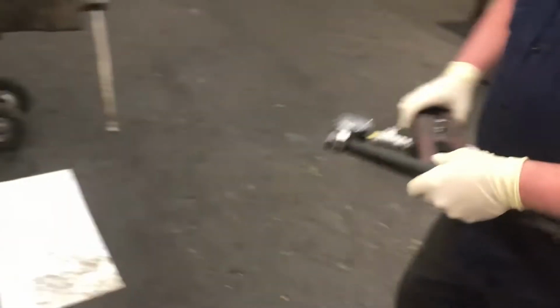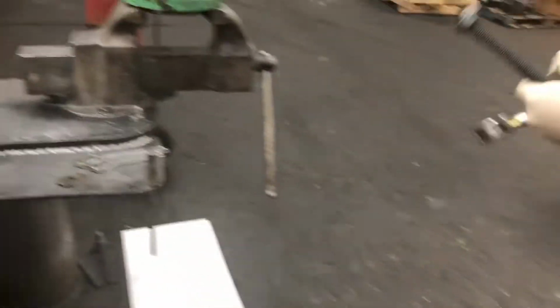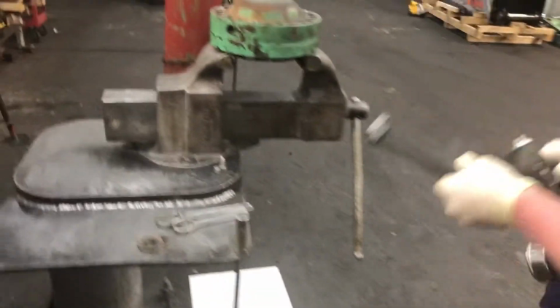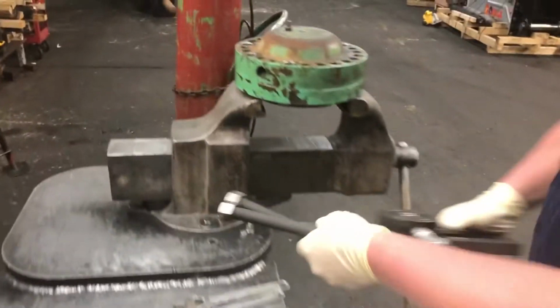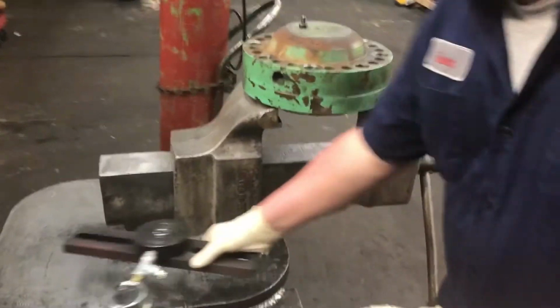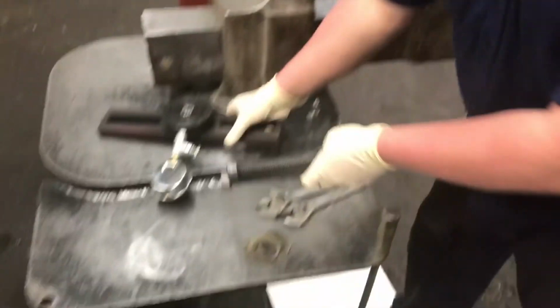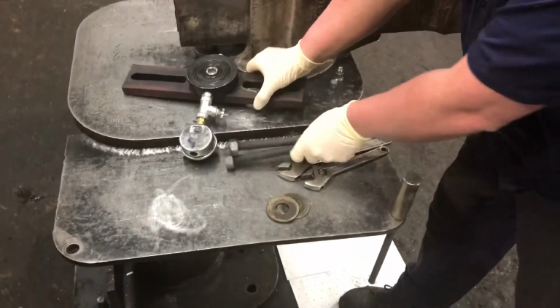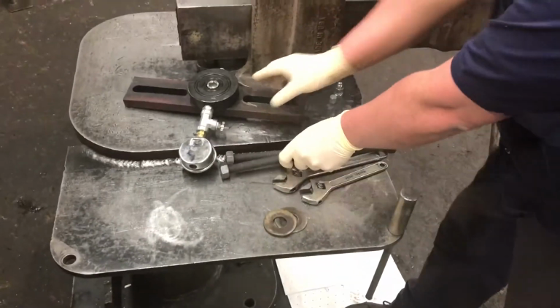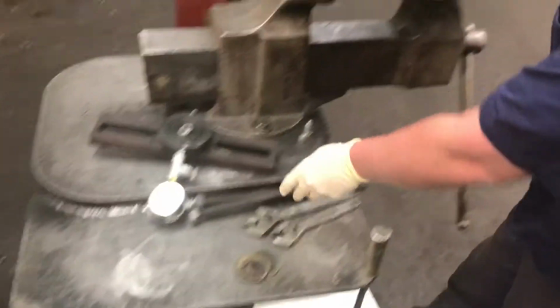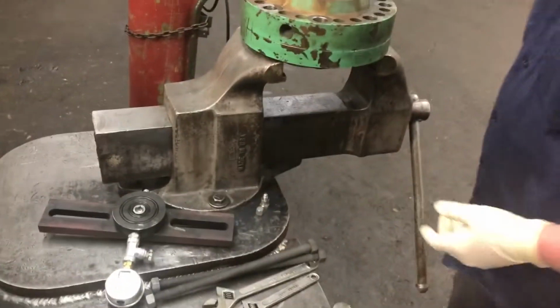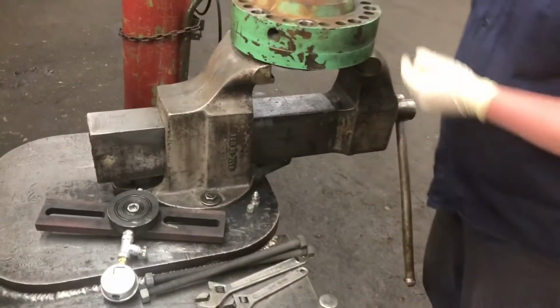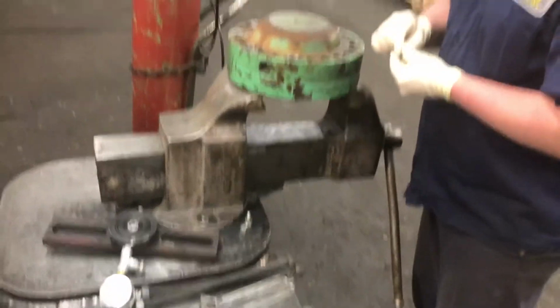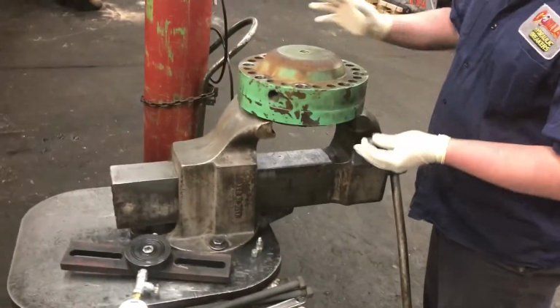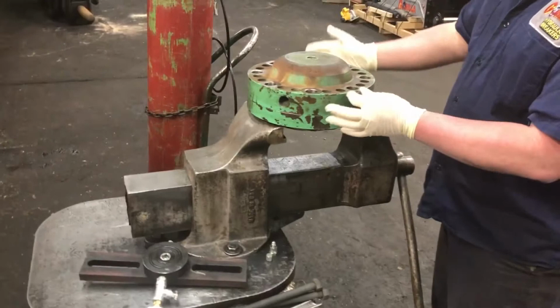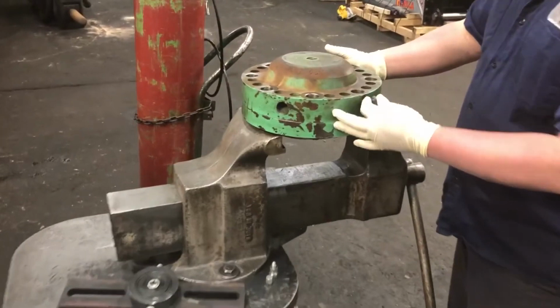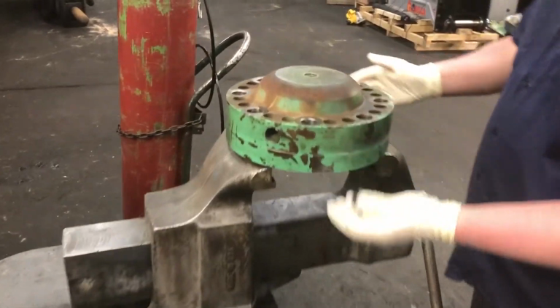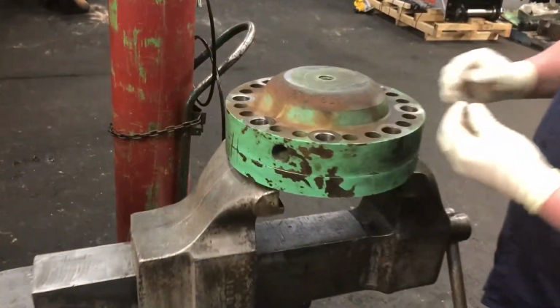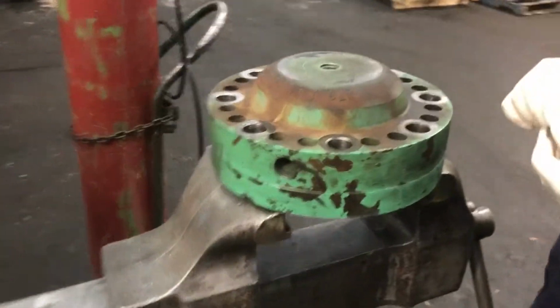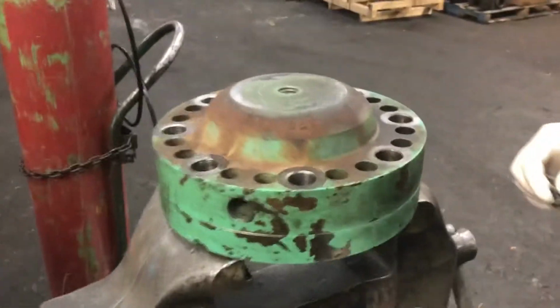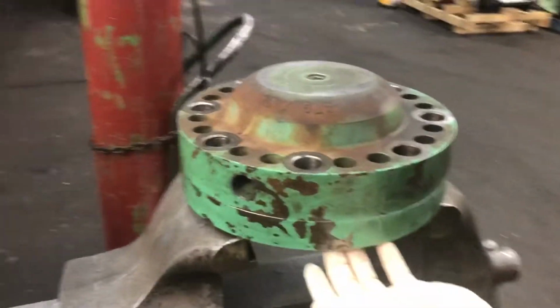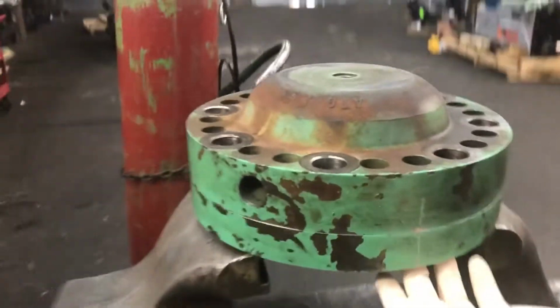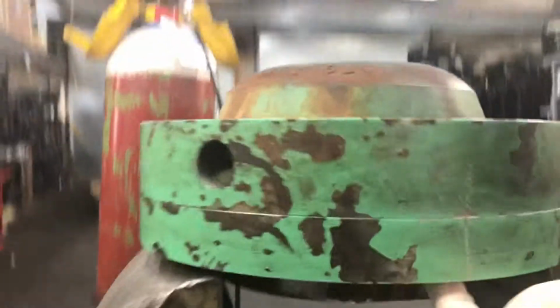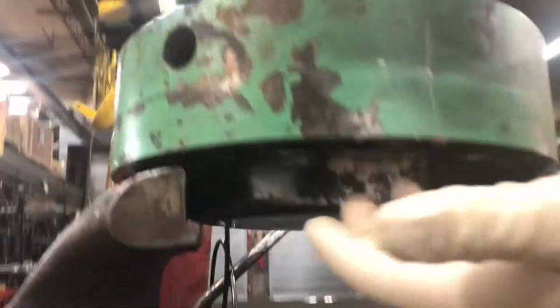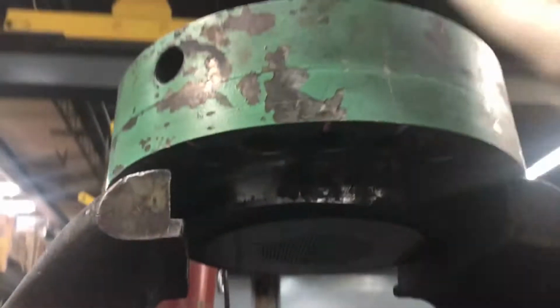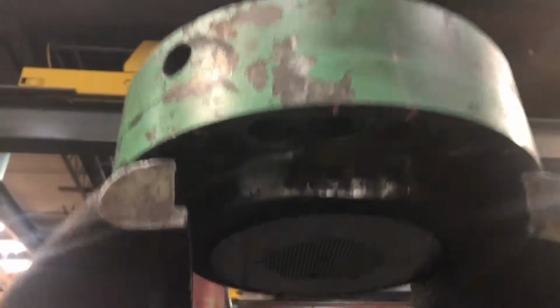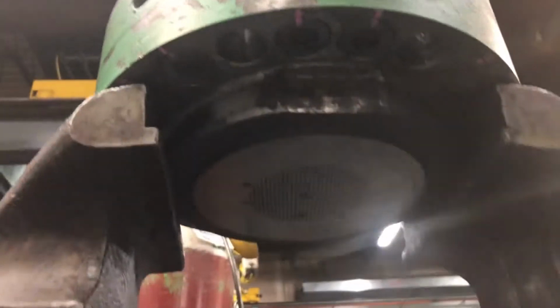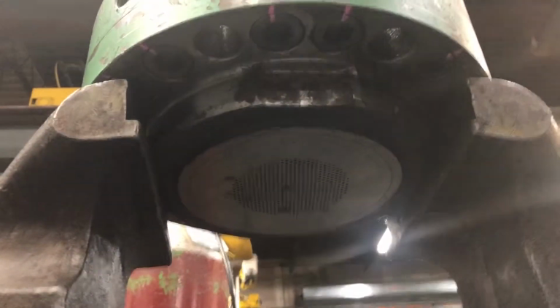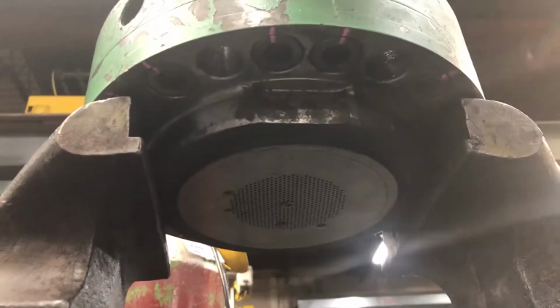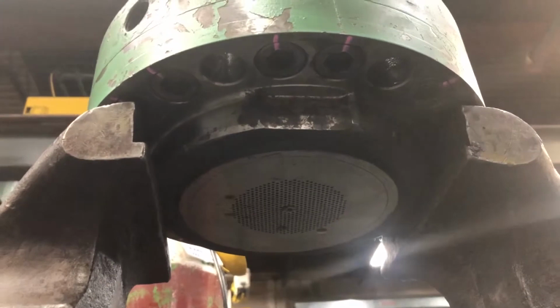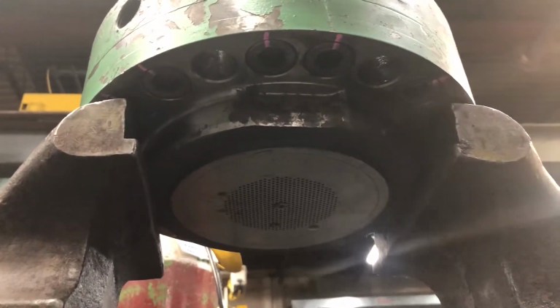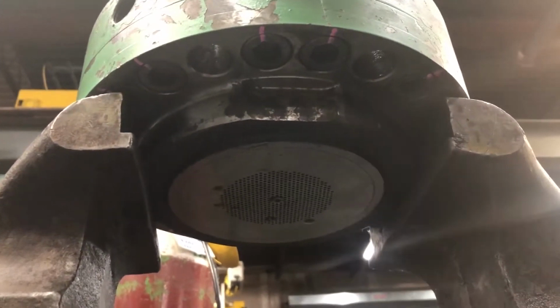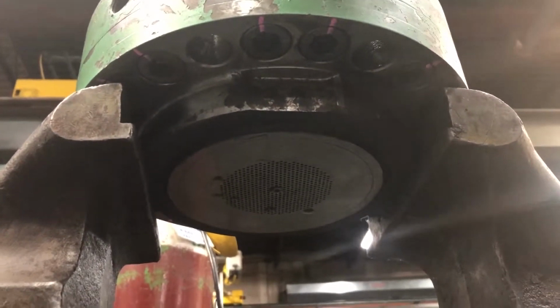If we come over here, you'll see this has already been rebuilt. There's a brand new diaphragm in there and the assembly bolts come up from the bottom. They've been torqued to 220 foot-pounds.